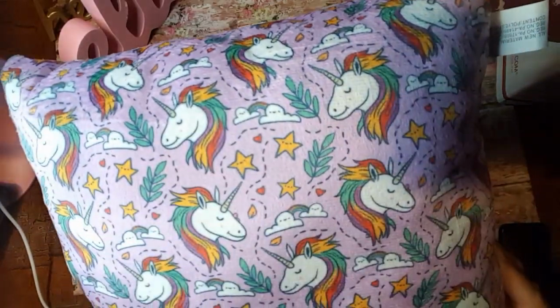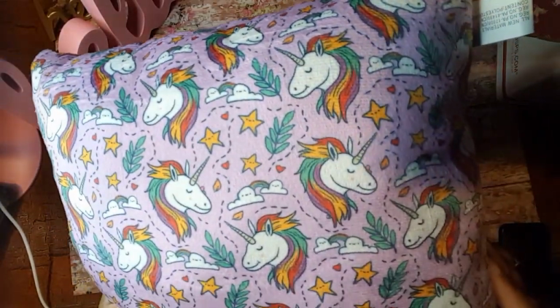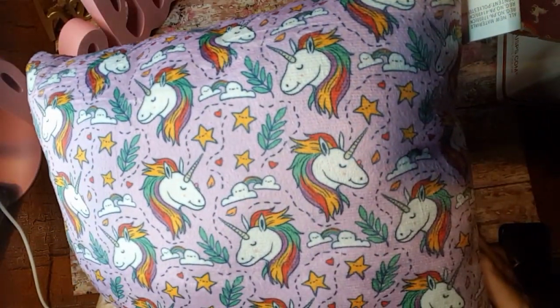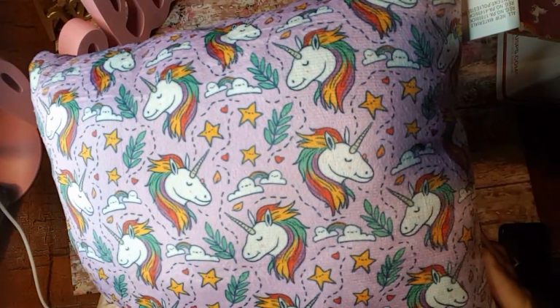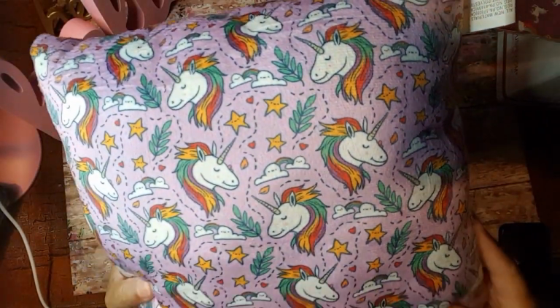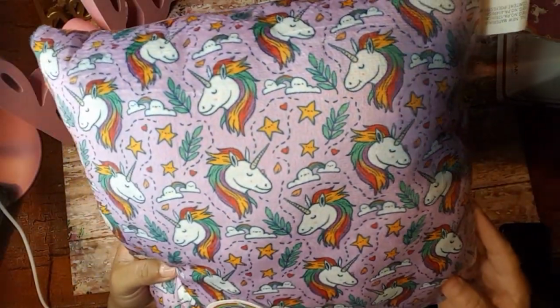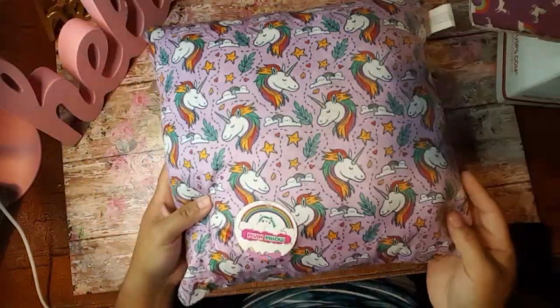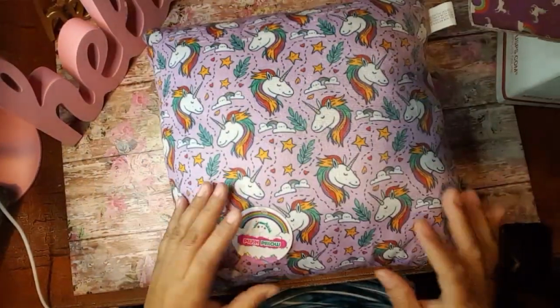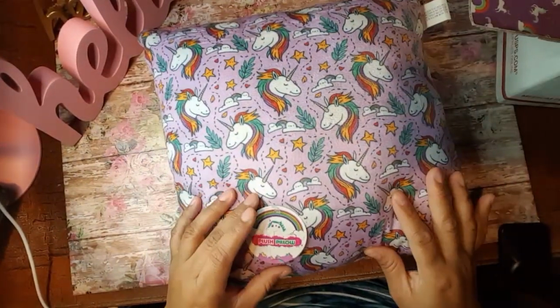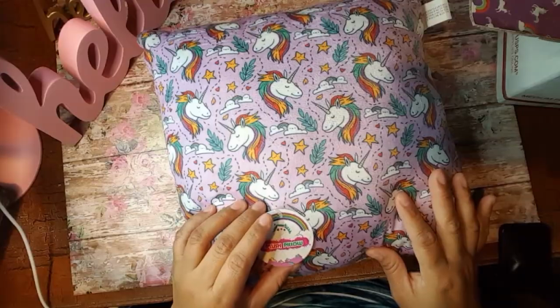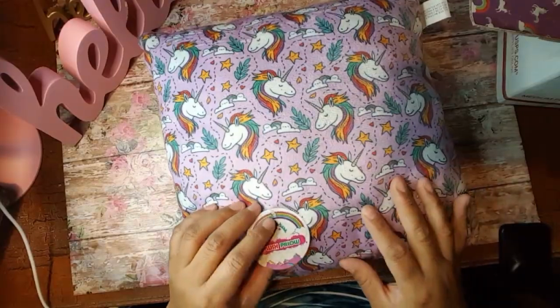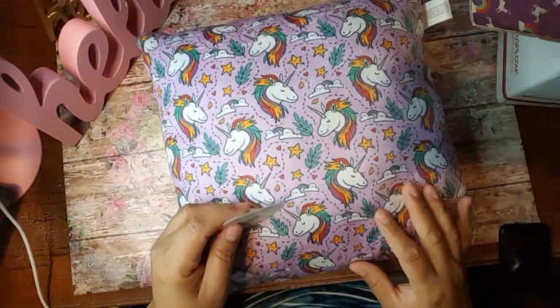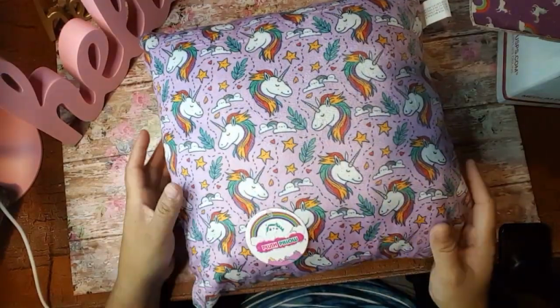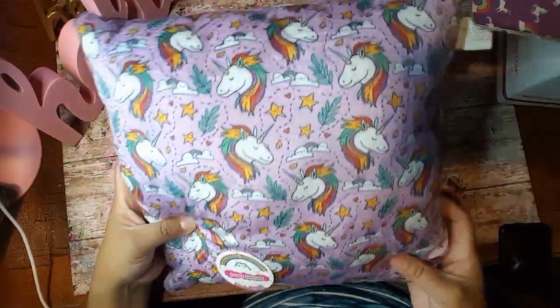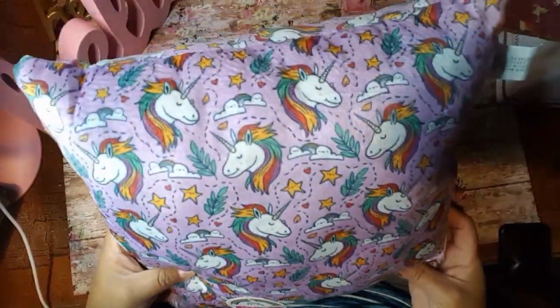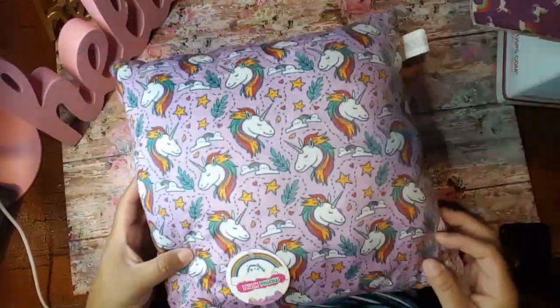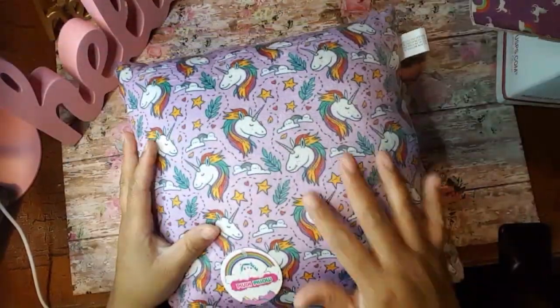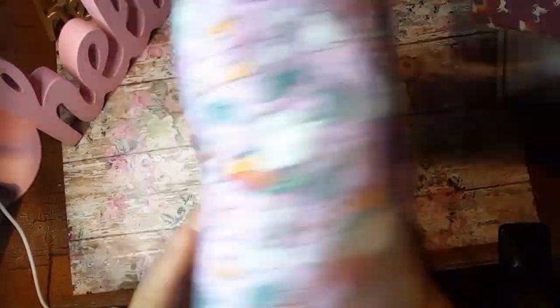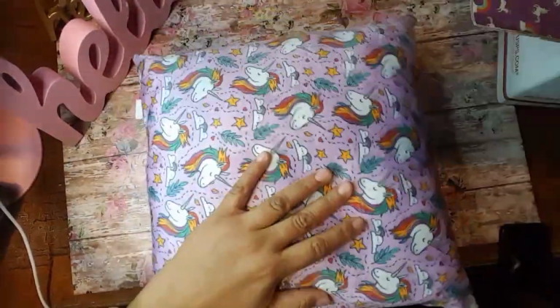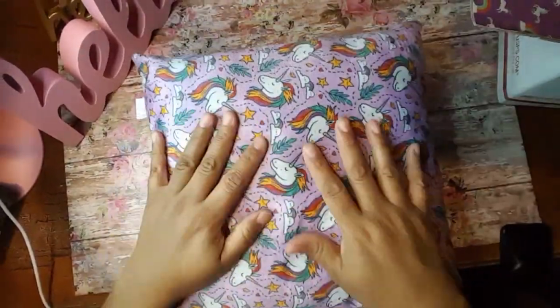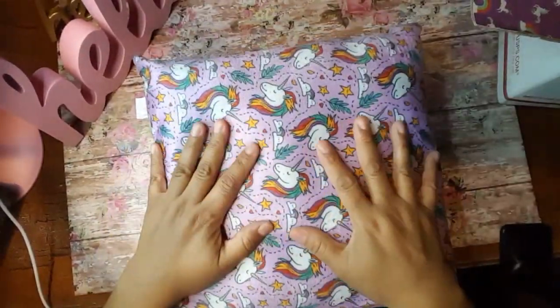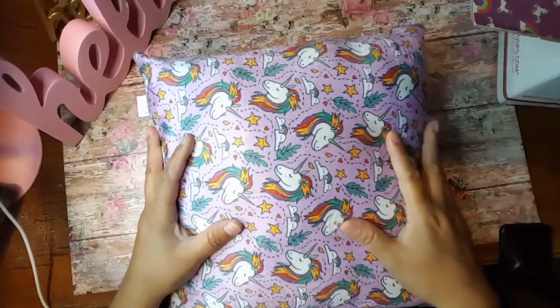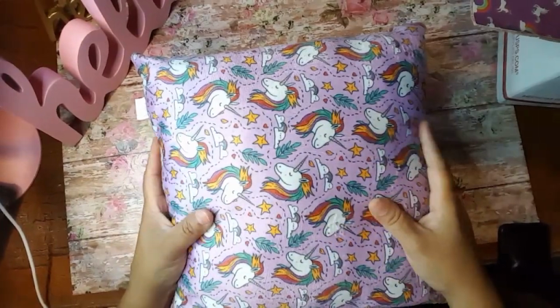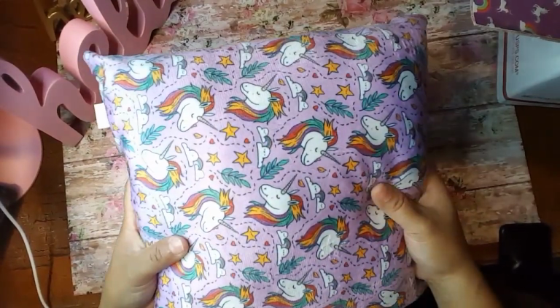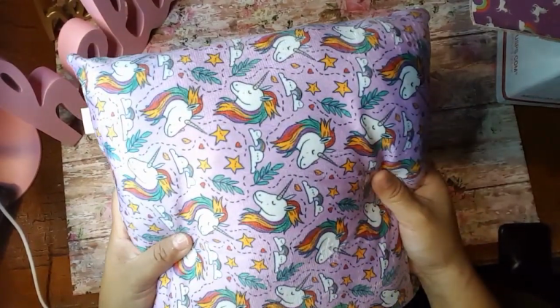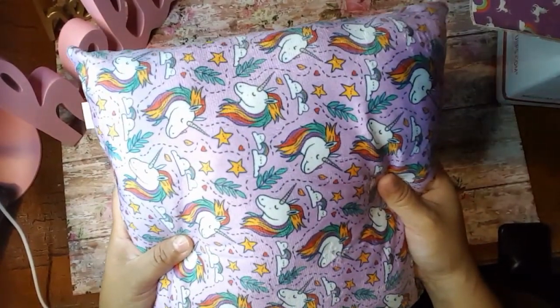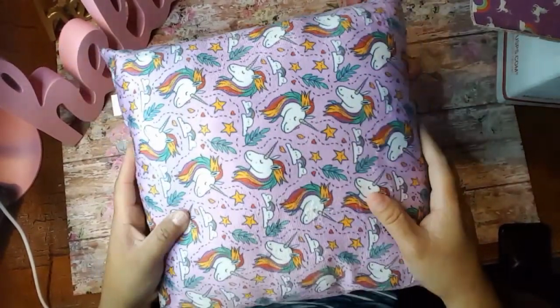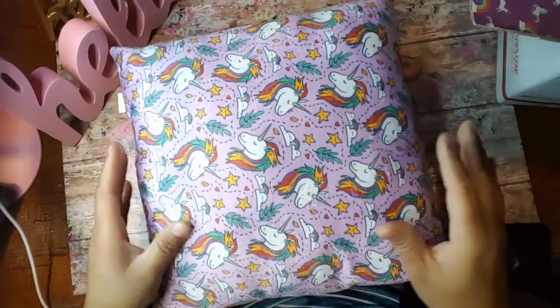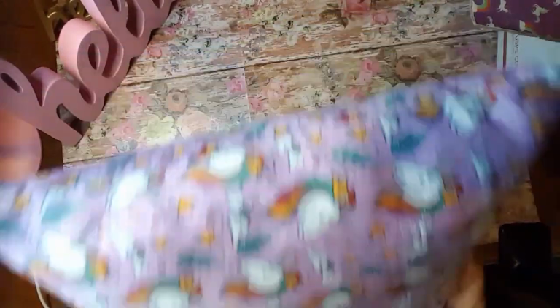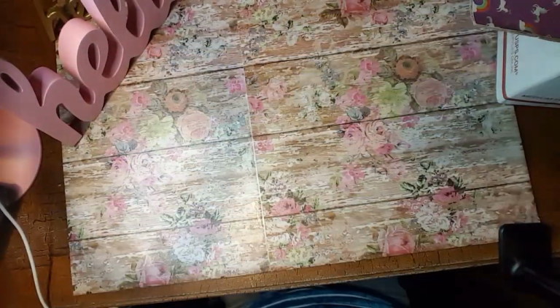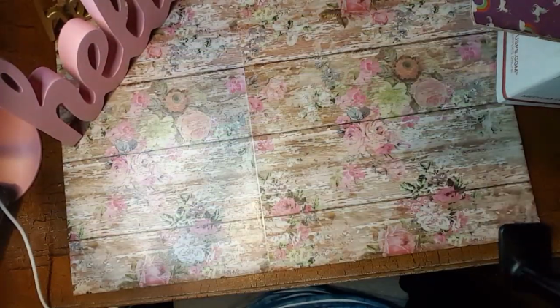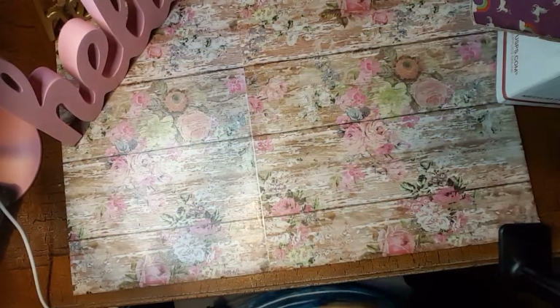Look at how adorable that is! This is so cute. It's a plush pillow. This is just adorable. Thank you so very much. I am loving it and I like the fact that it's purple. Thank you.